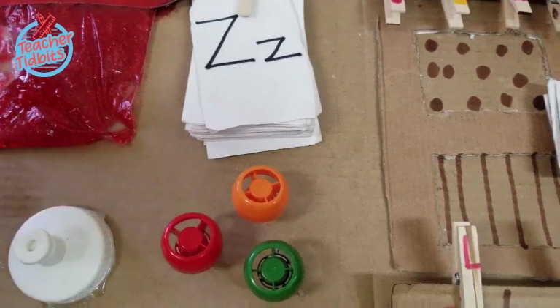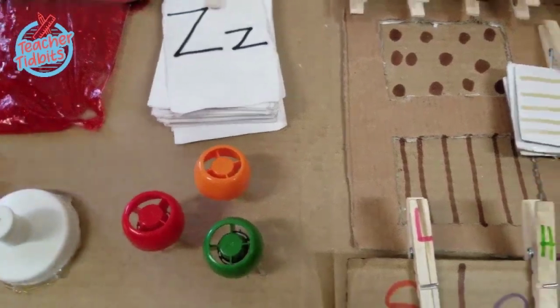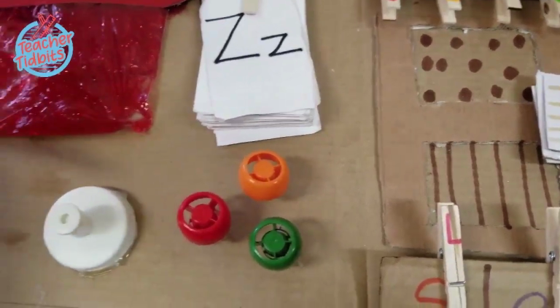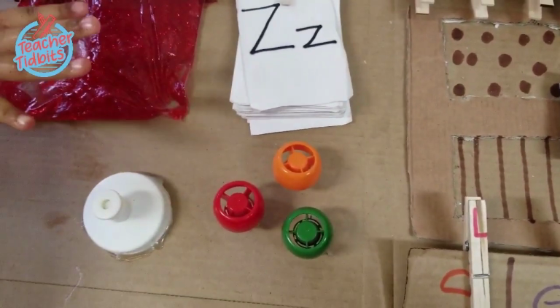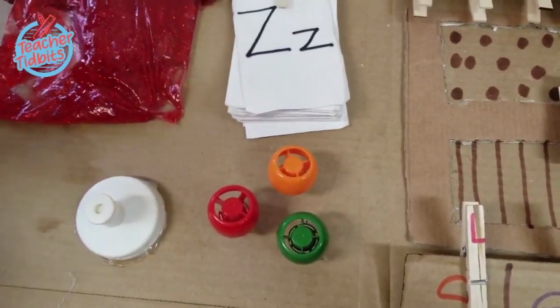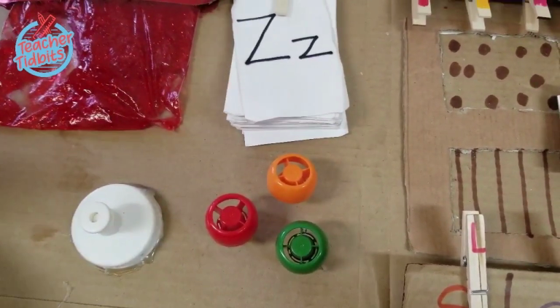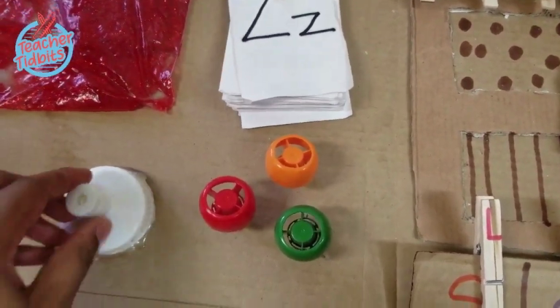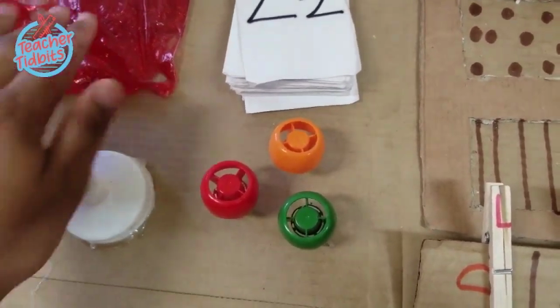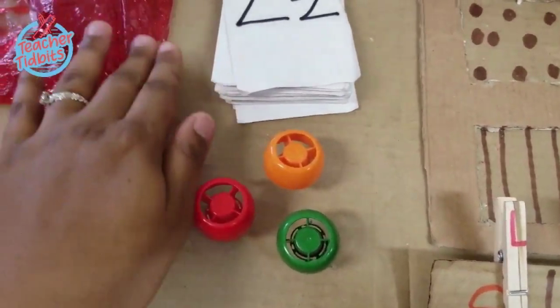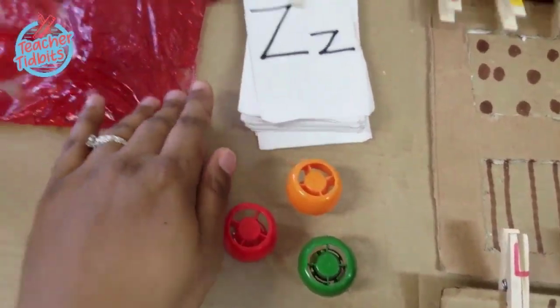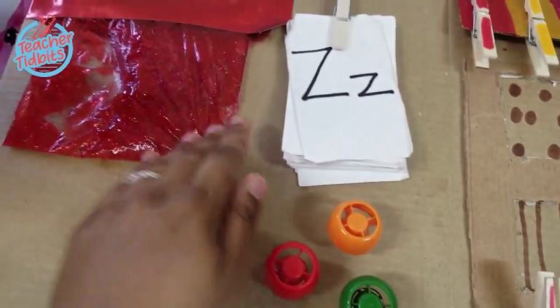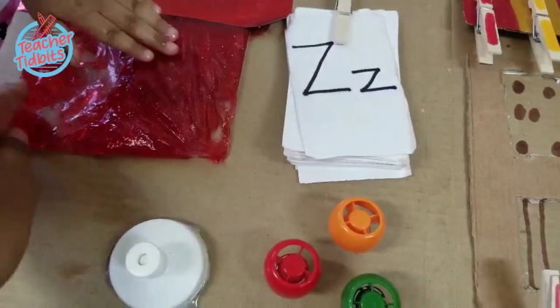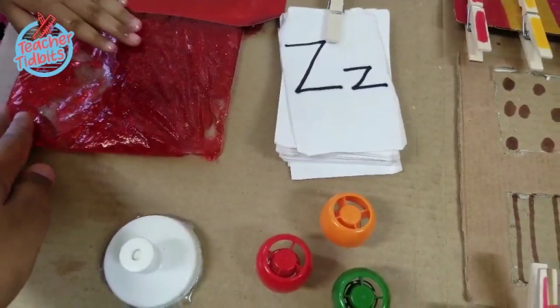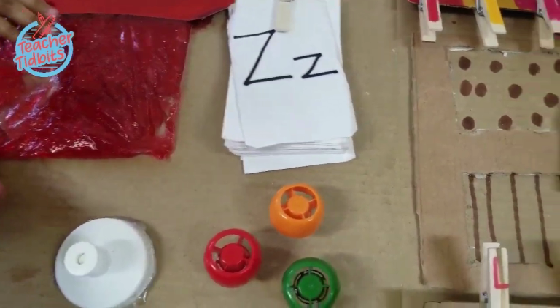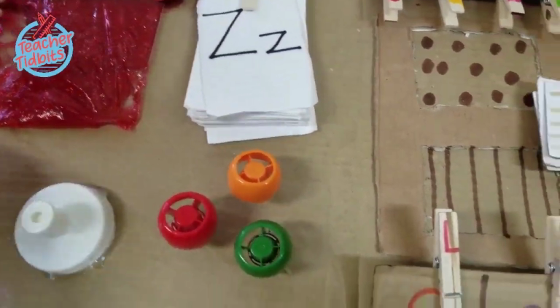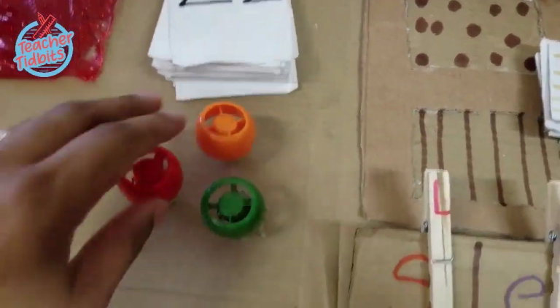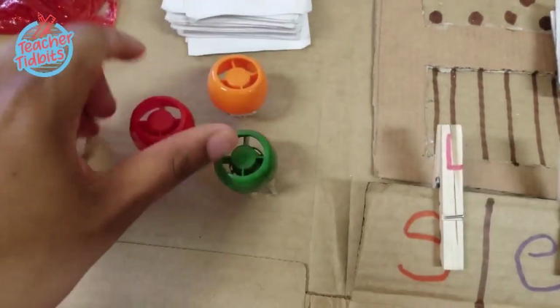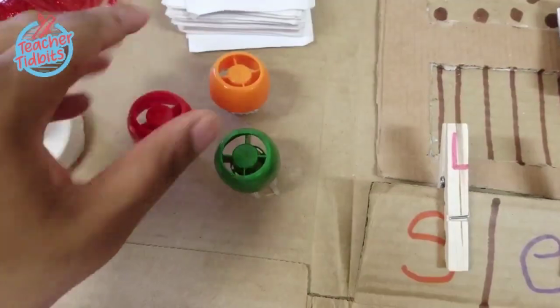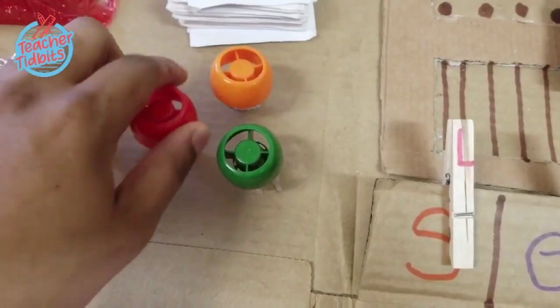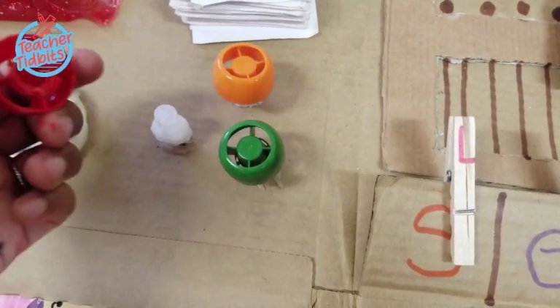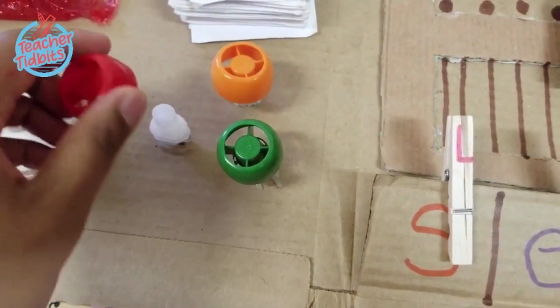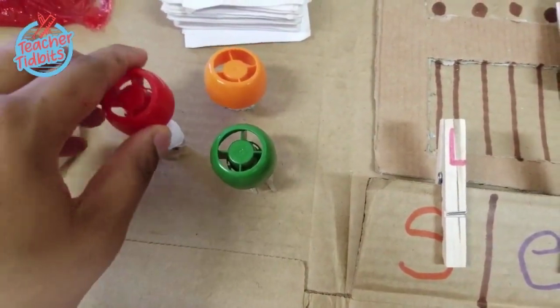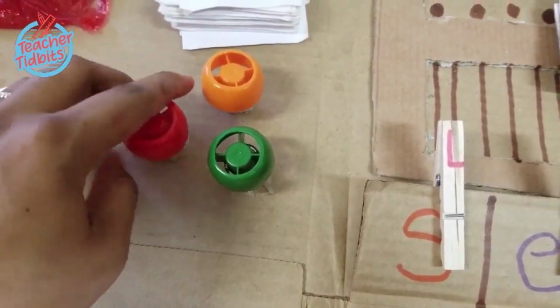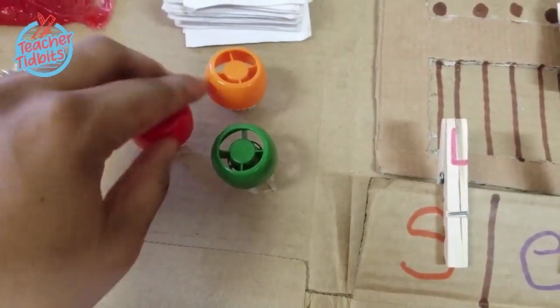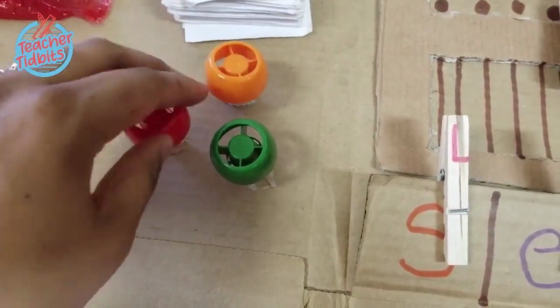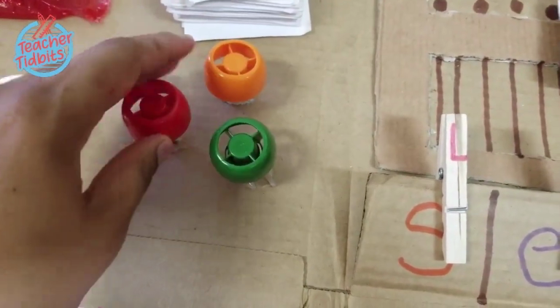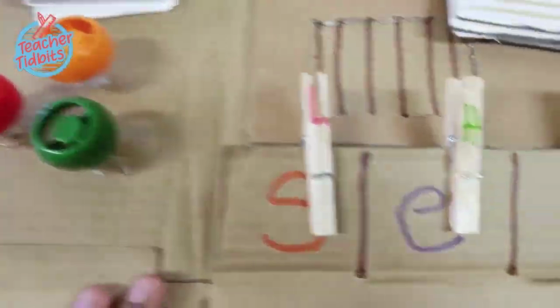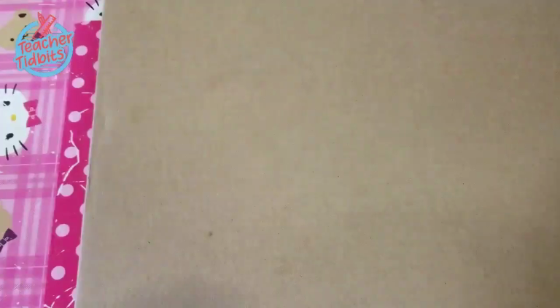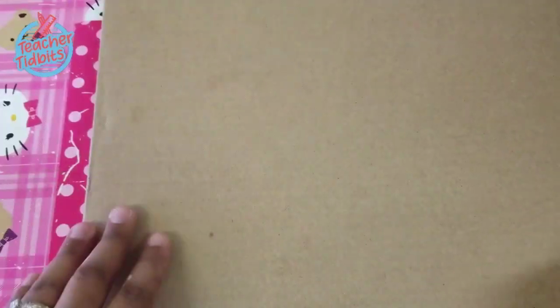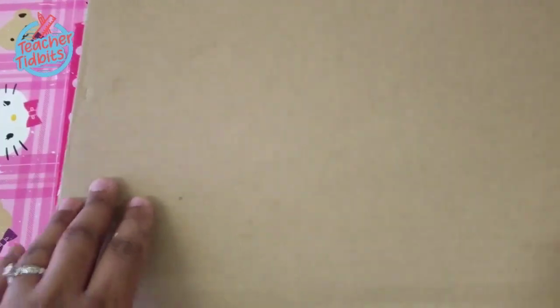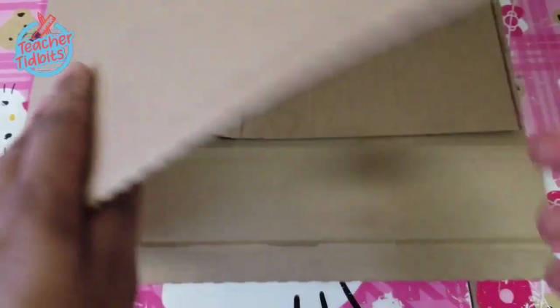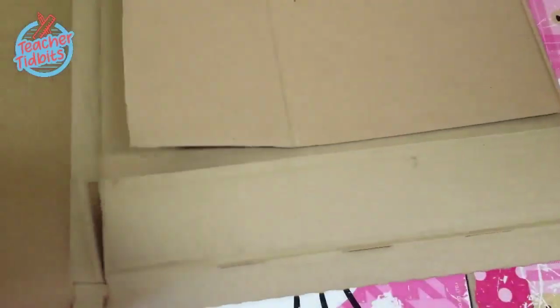Hello and welcome to Teacher Tidbits. I'm Lady Long and I'm super excited to show you guys how you can make your own busy boards for your toddler and baby.